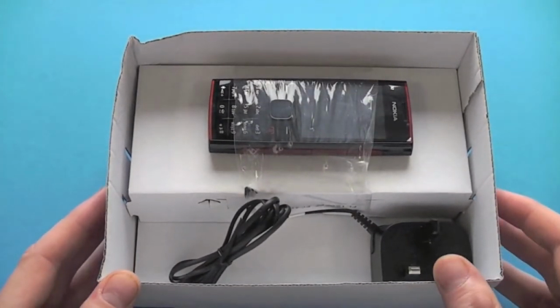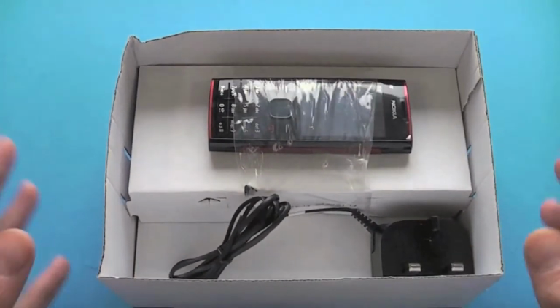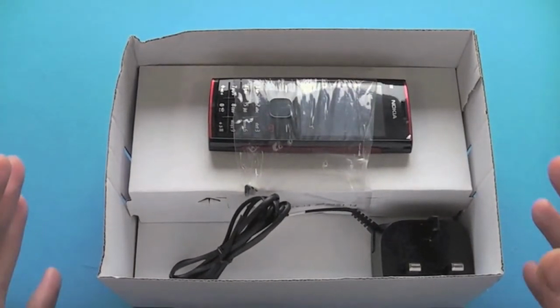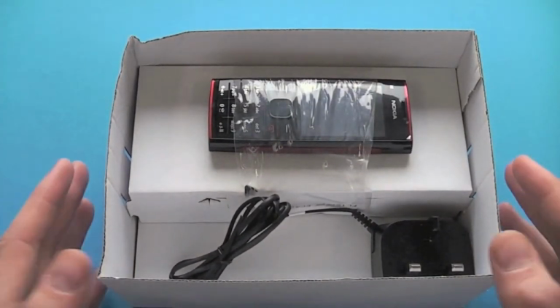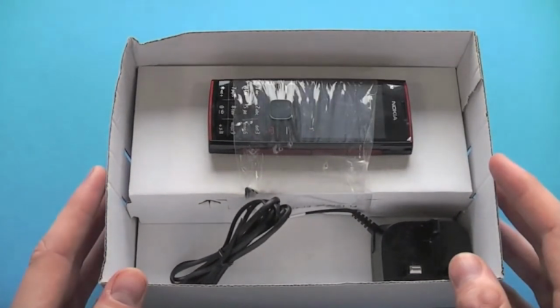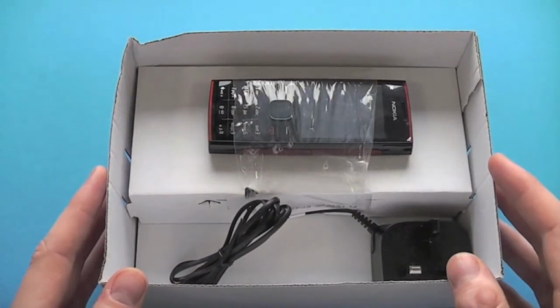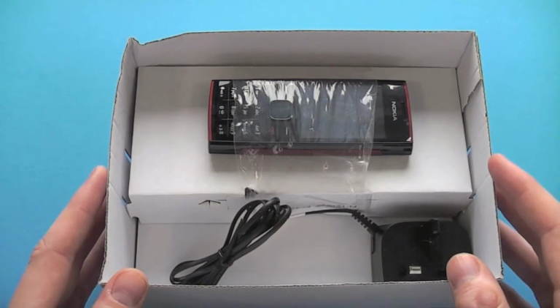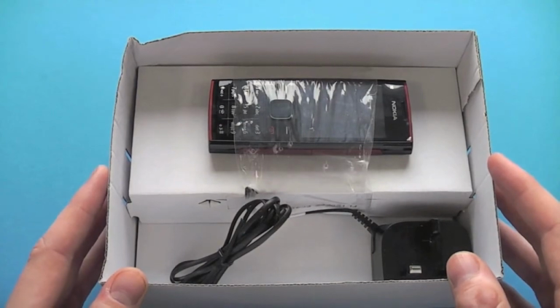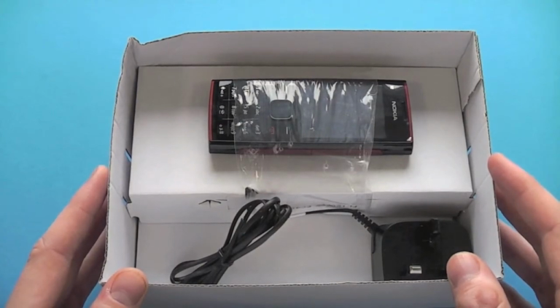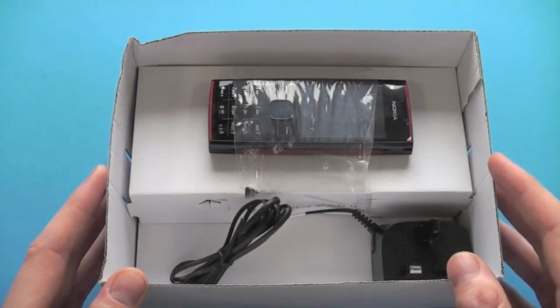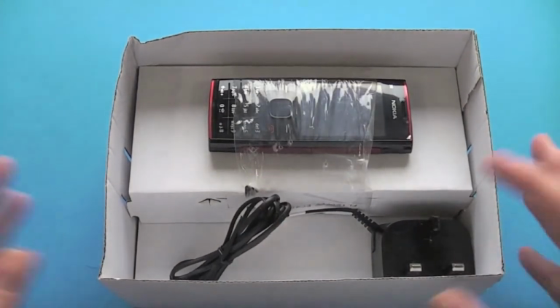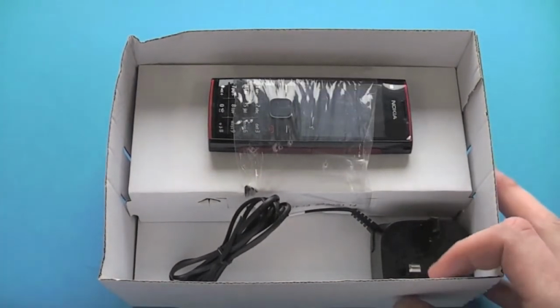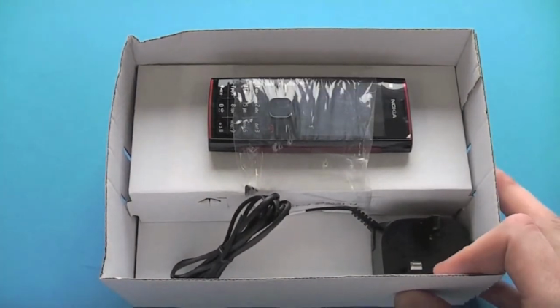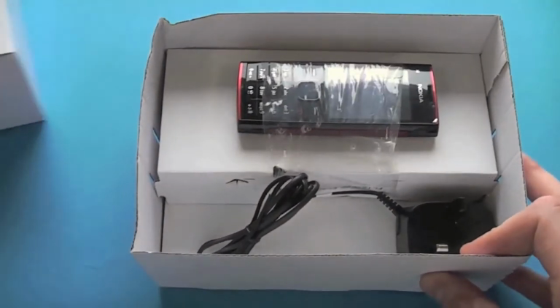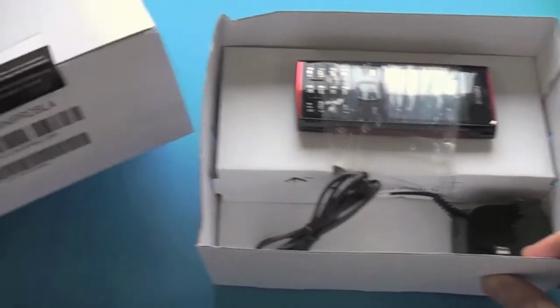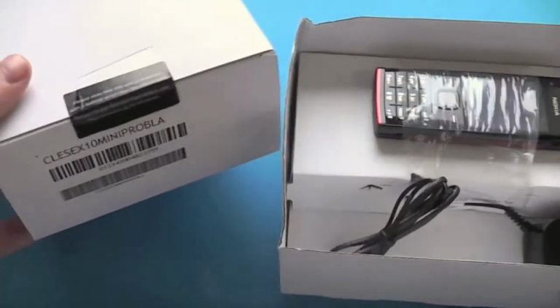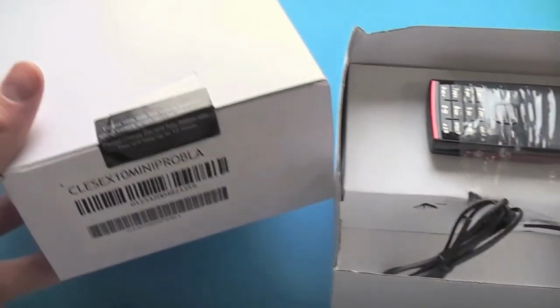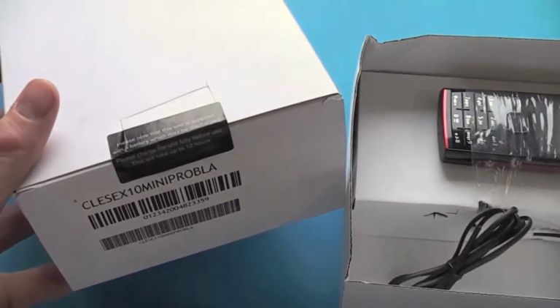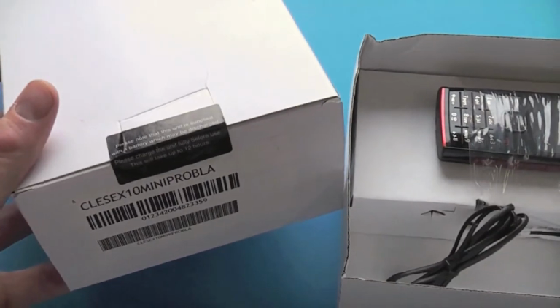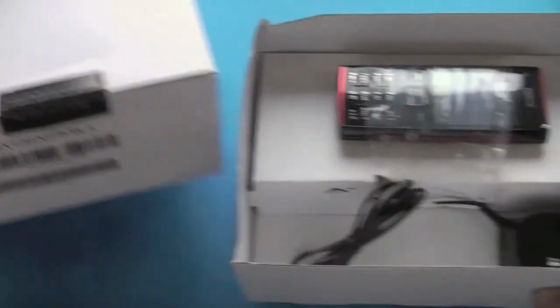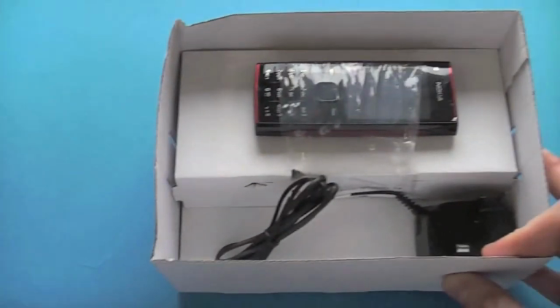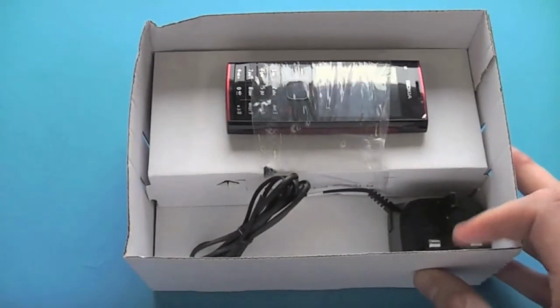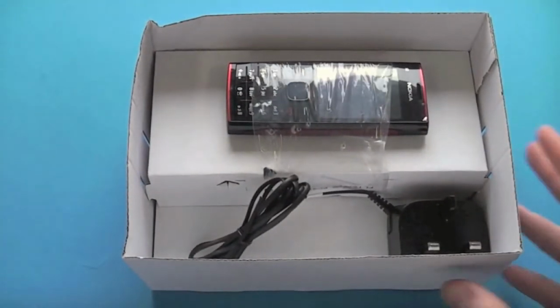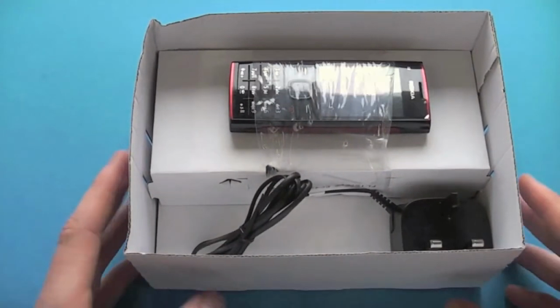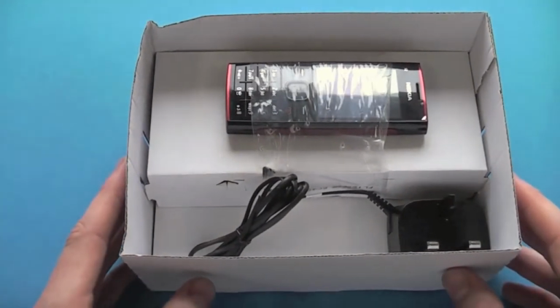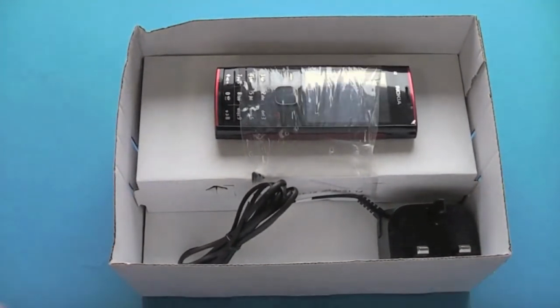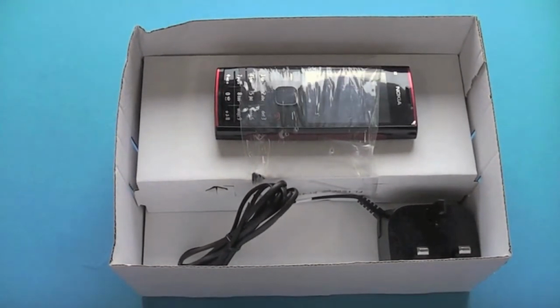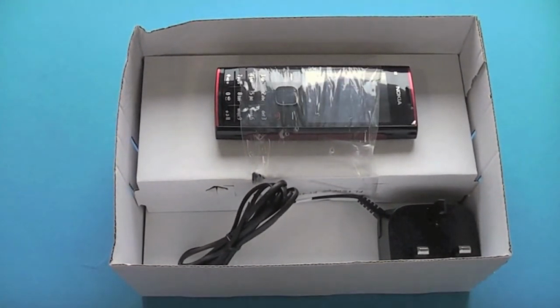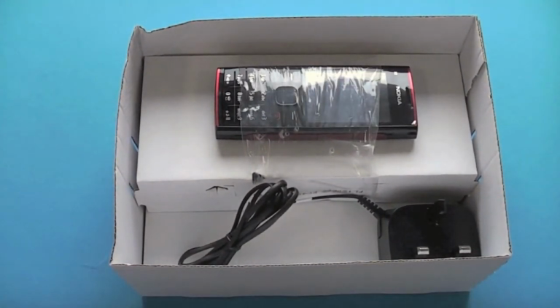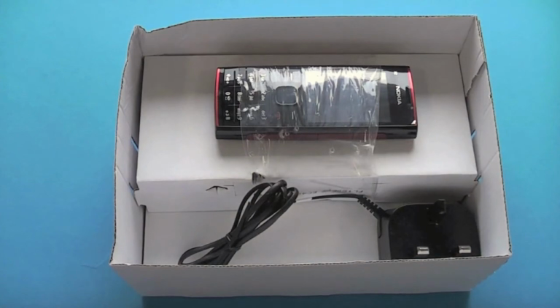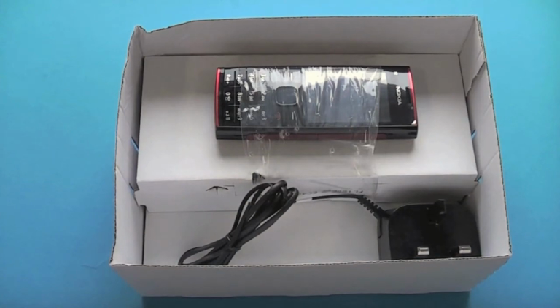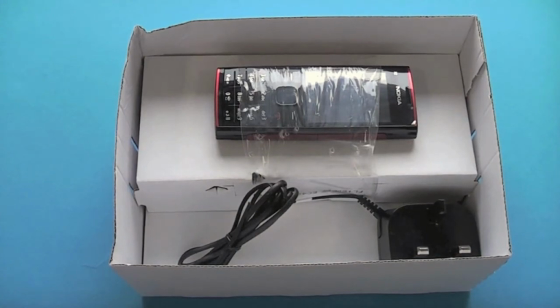So there may be slight cosmetic flaws to the refurbished phone or its box. We can show you an example here of a sealed box — this is the X10 Mini Pro box. But this will not affect the phone's performance in any way.